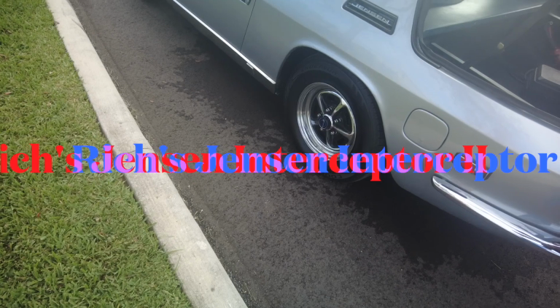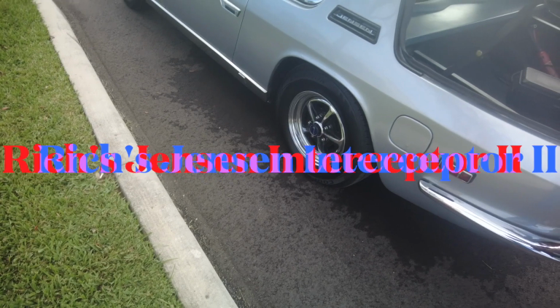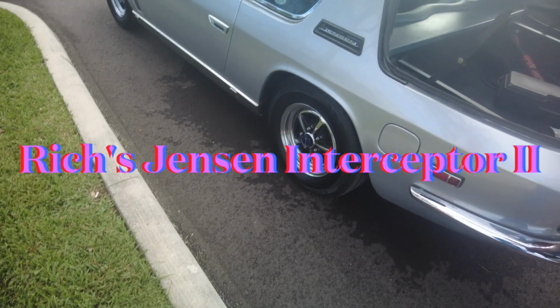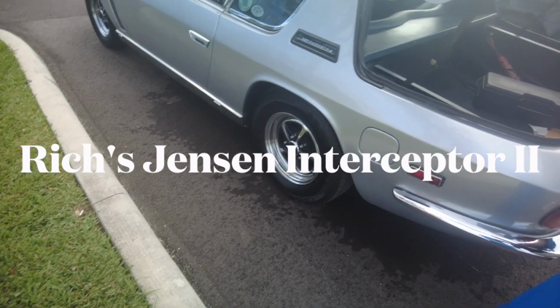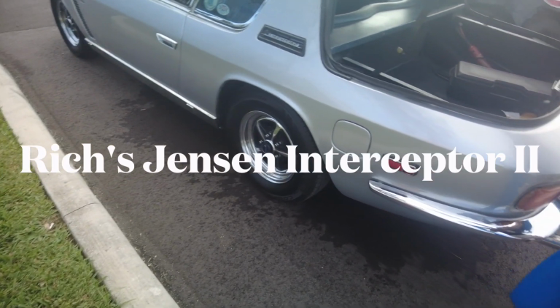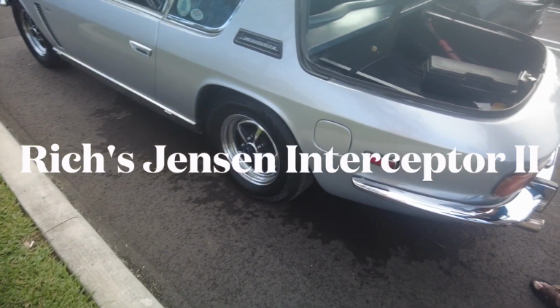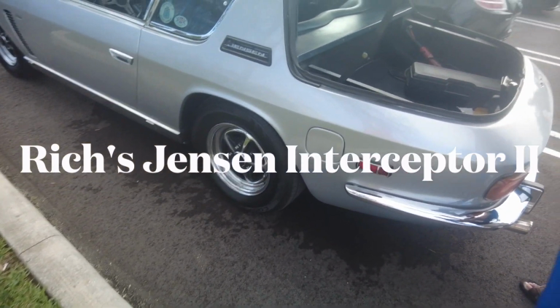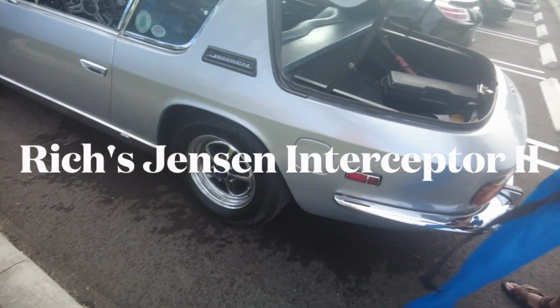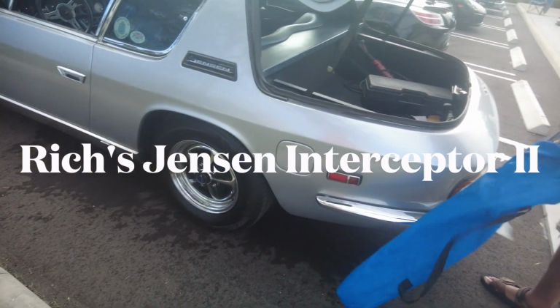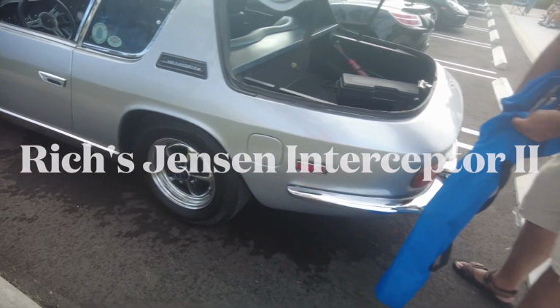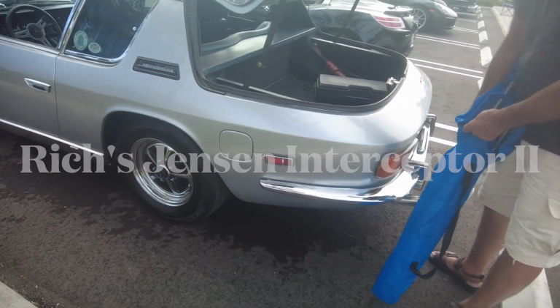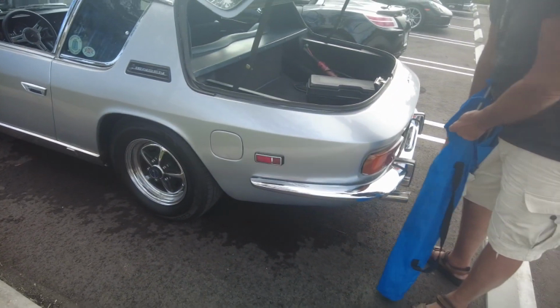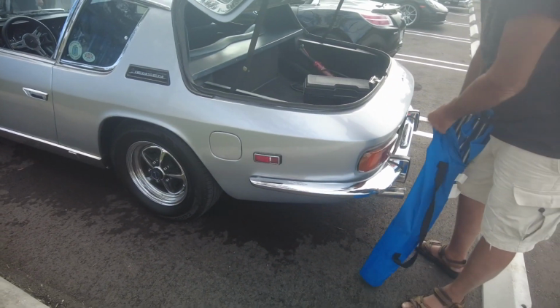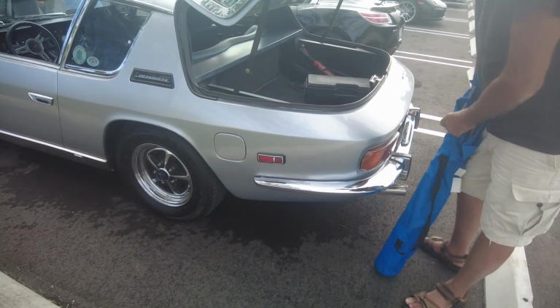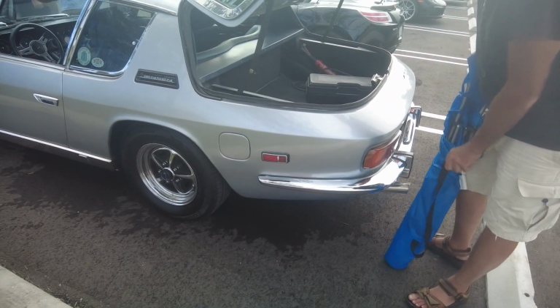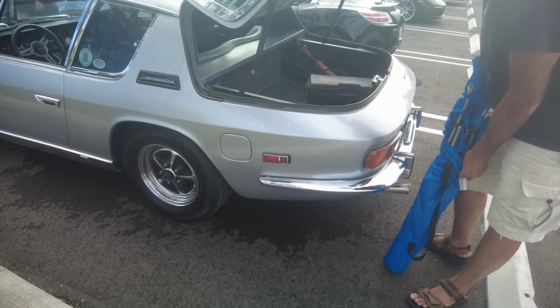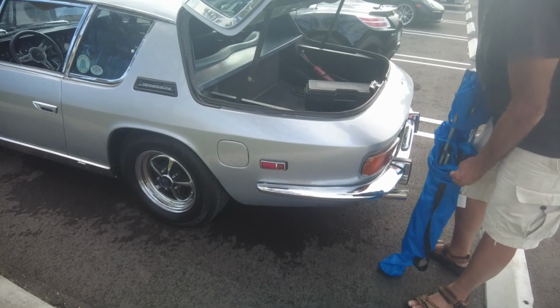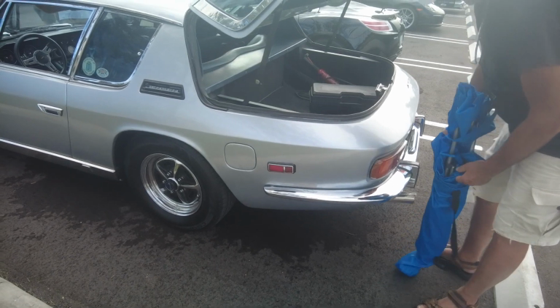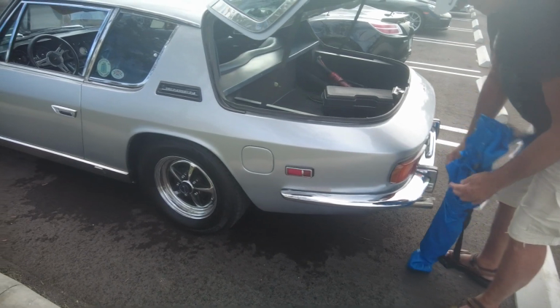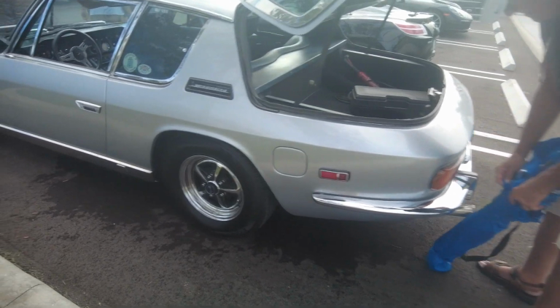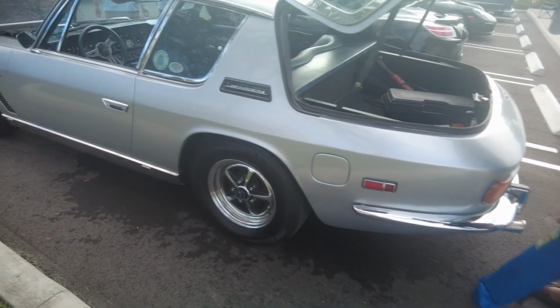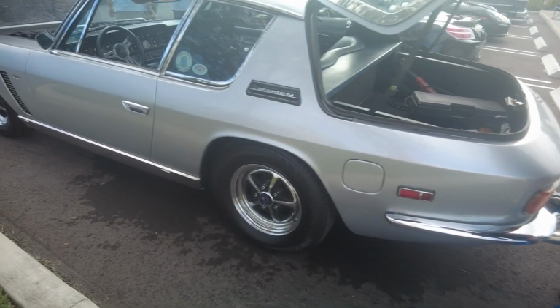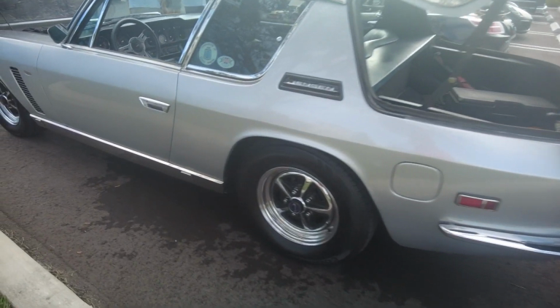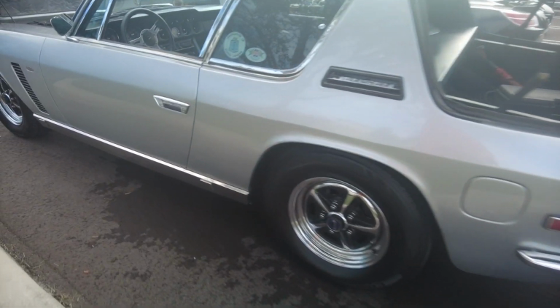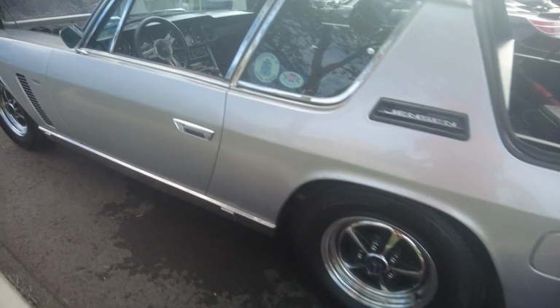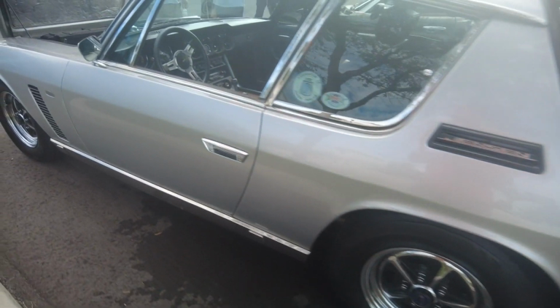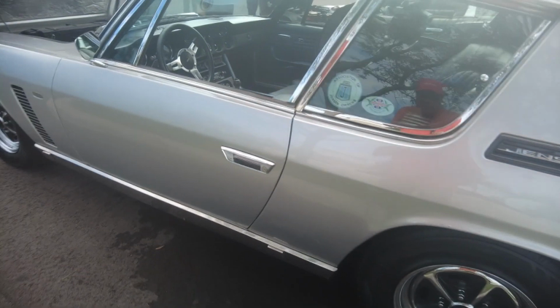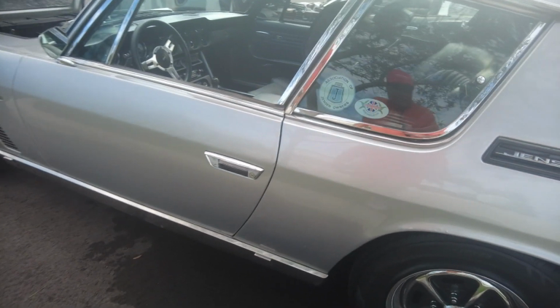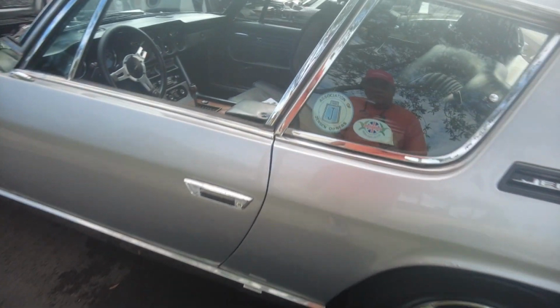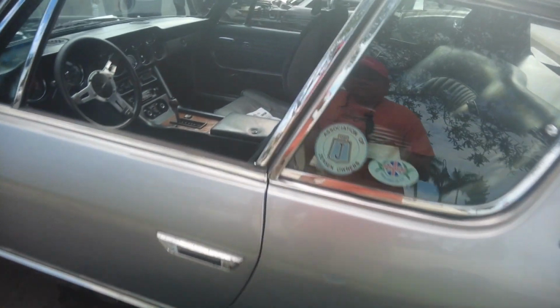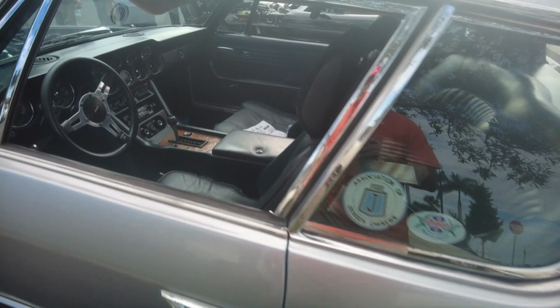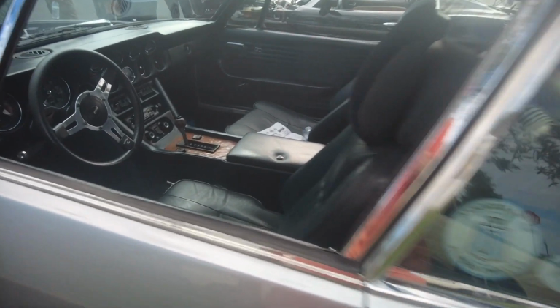It's got a big trunk, too, you know? It's nice, yeah. Beautiful, beautiful car. Look at this.